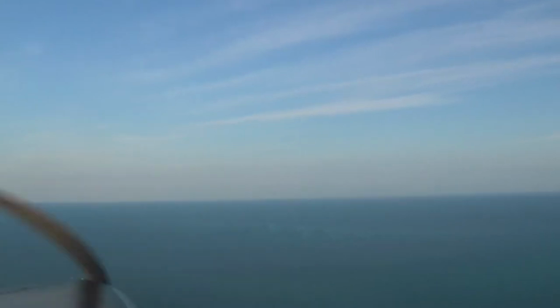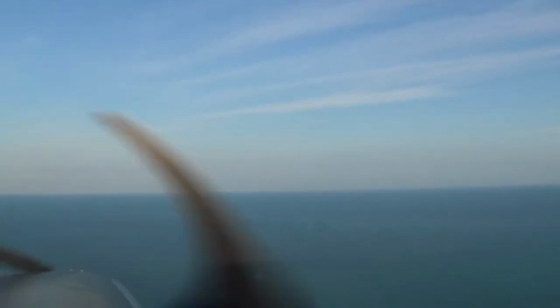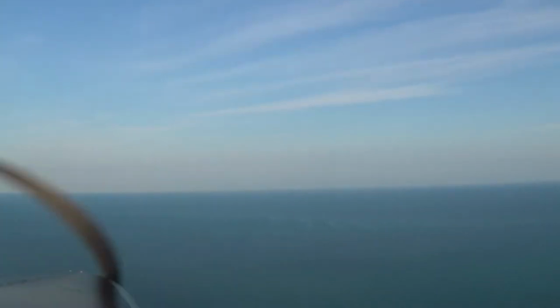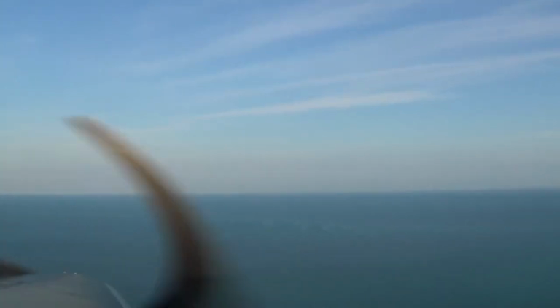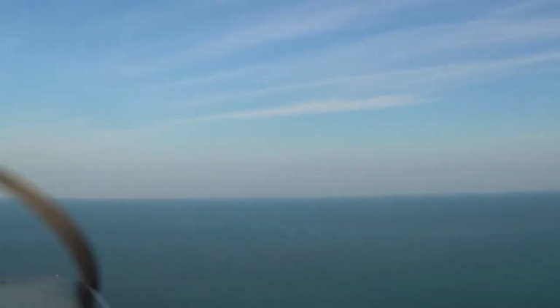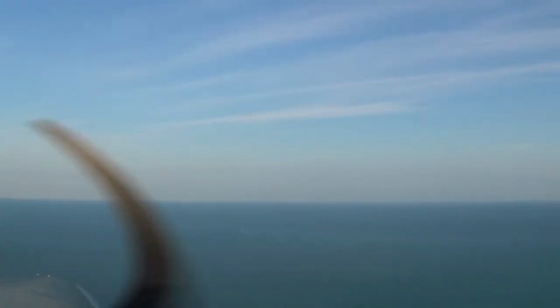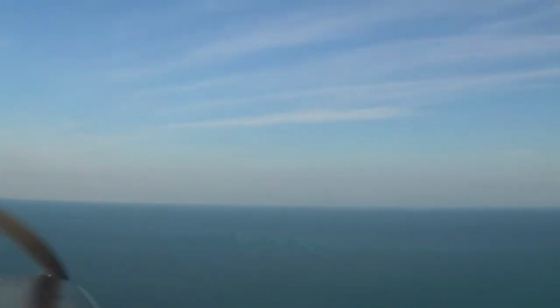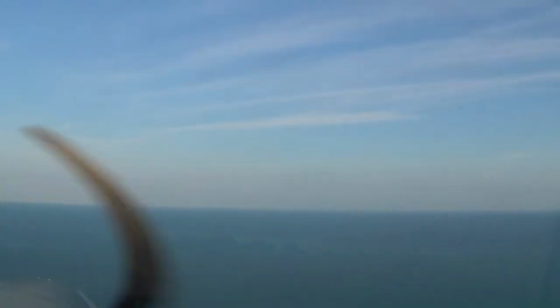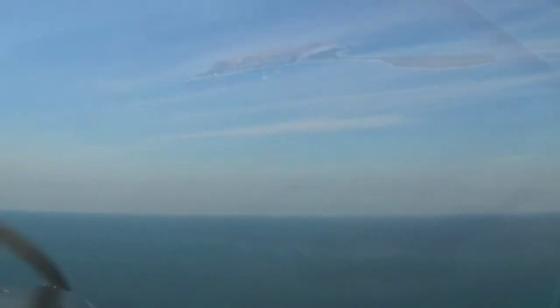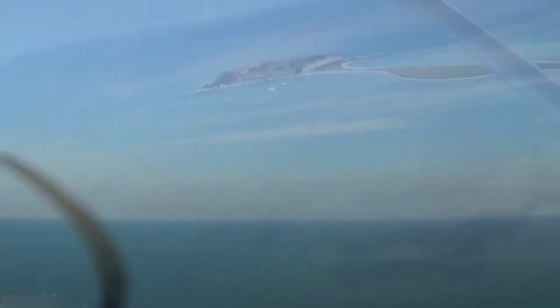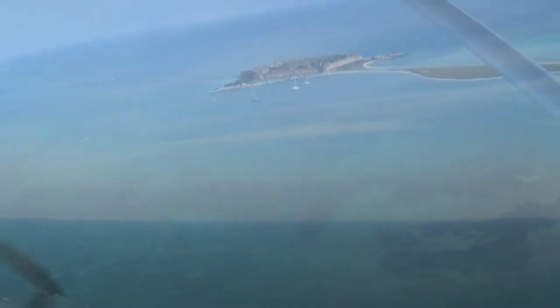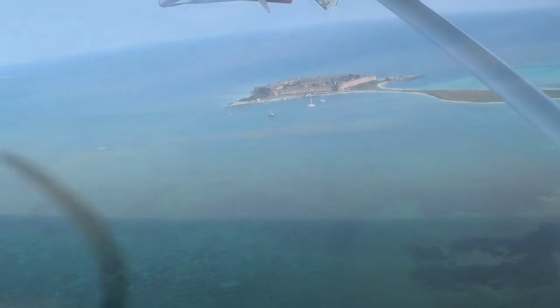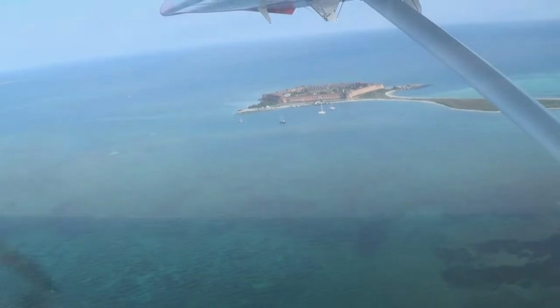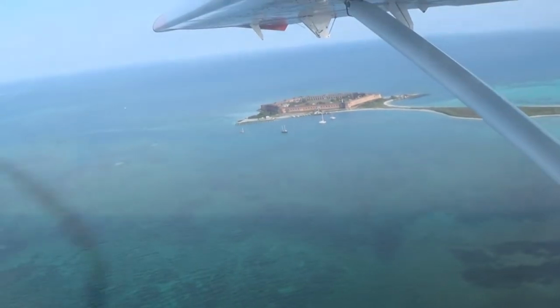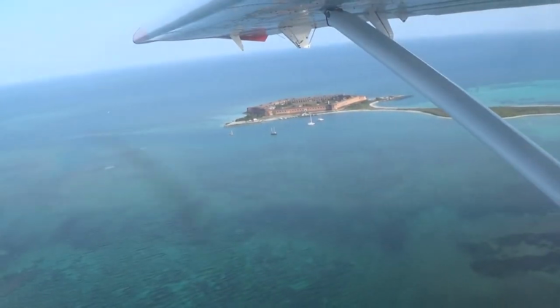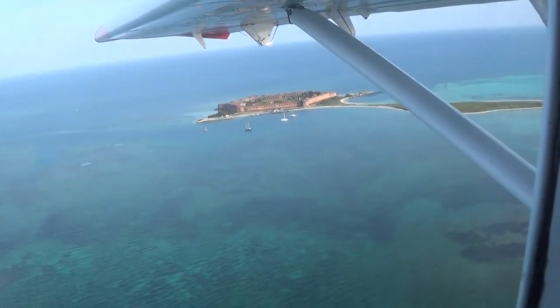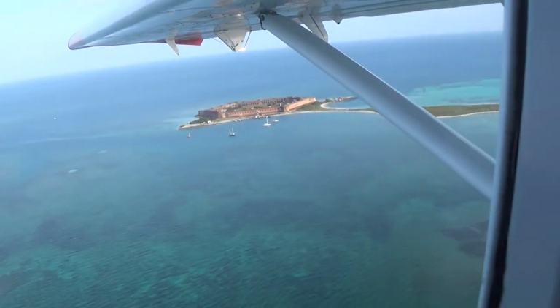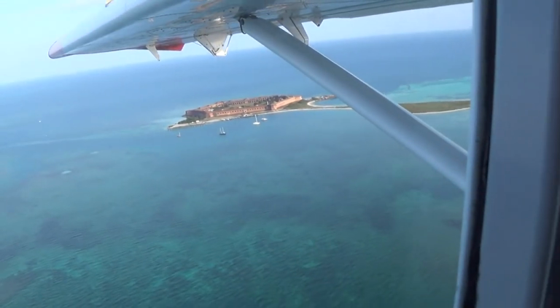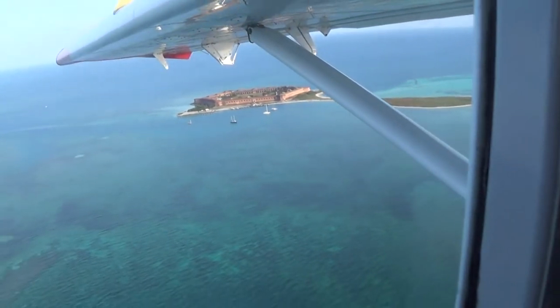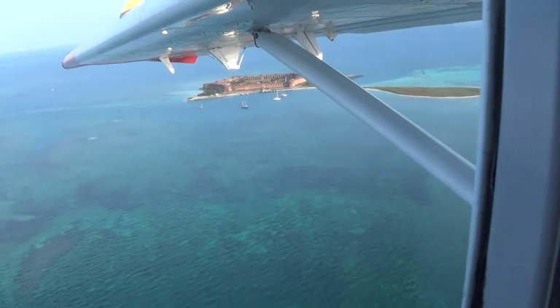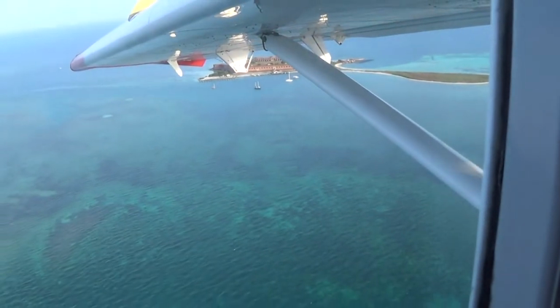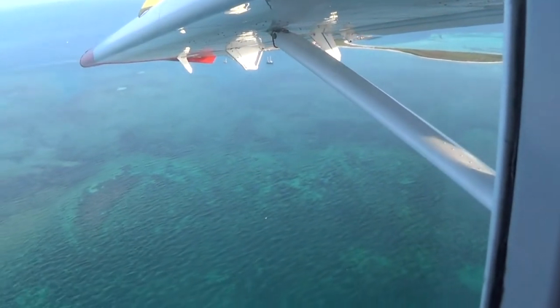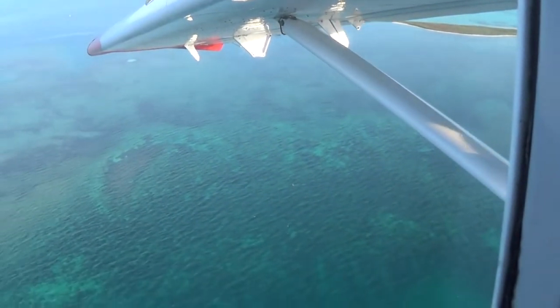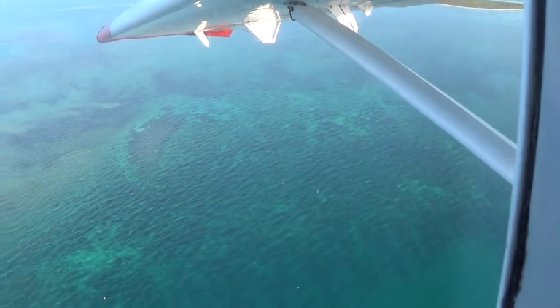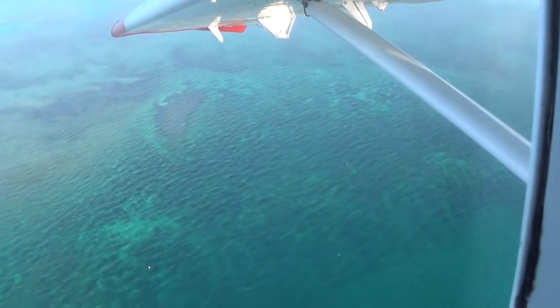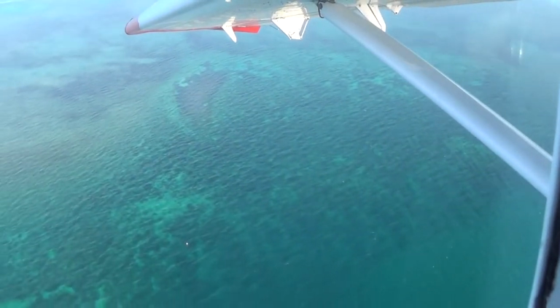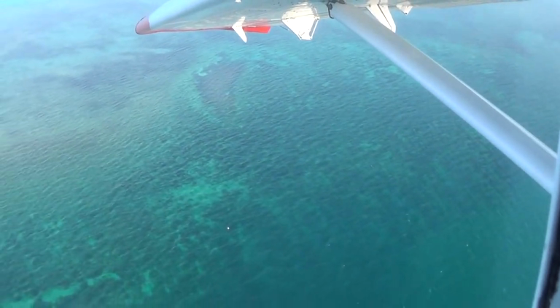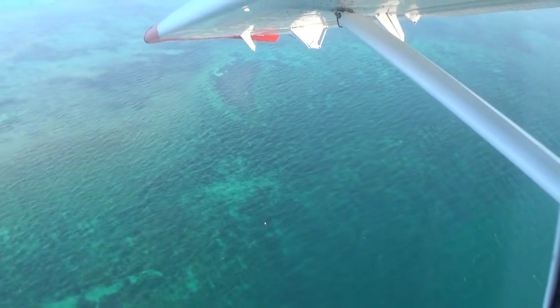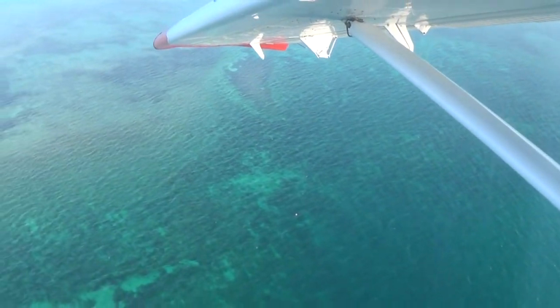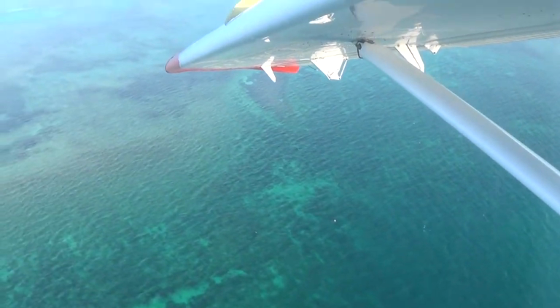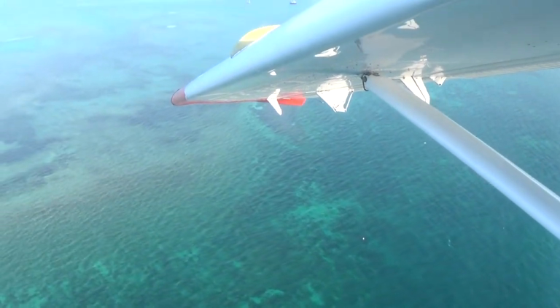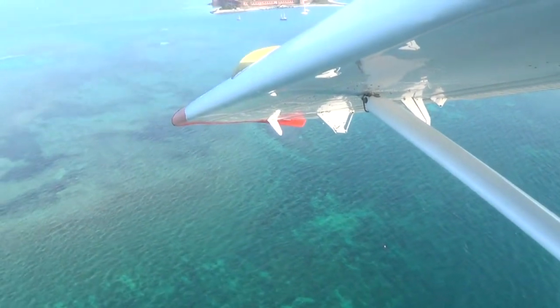The Dry Tortugas, discovered by Ponce de Leon in 1513, are a cluster of seven islands mostly sand and coral reefs, and in fact is the third largest barrier reef system outside of Australia and Belize.